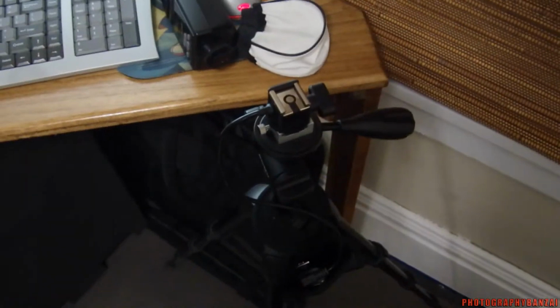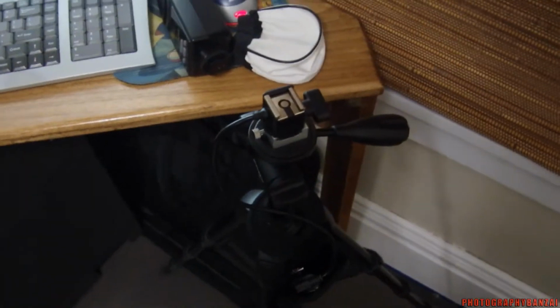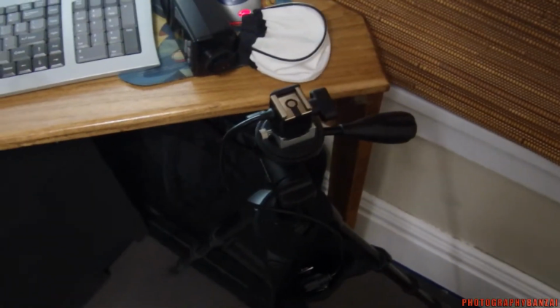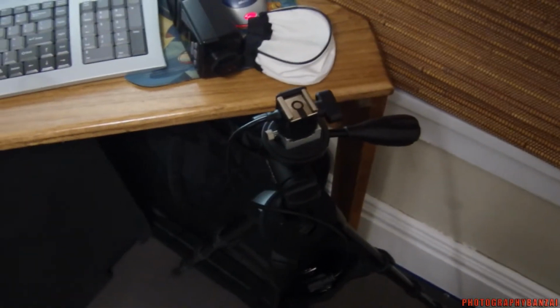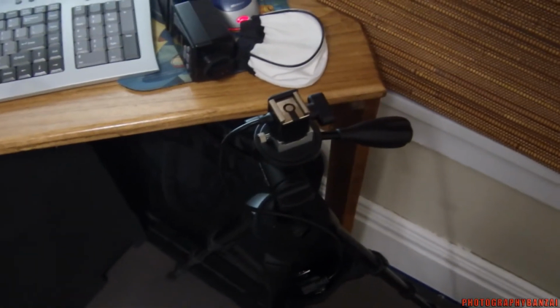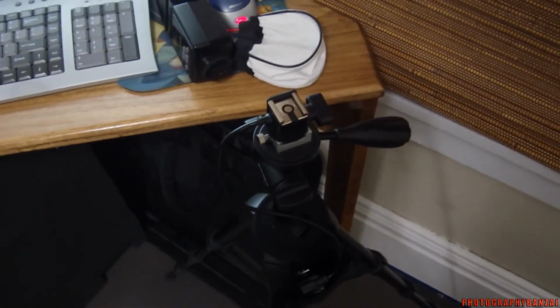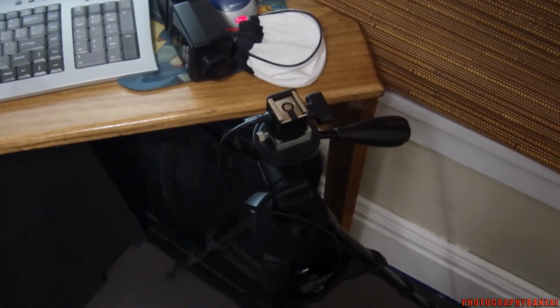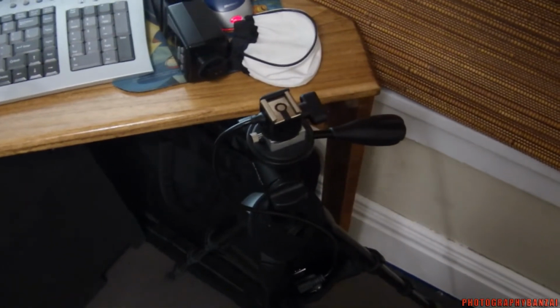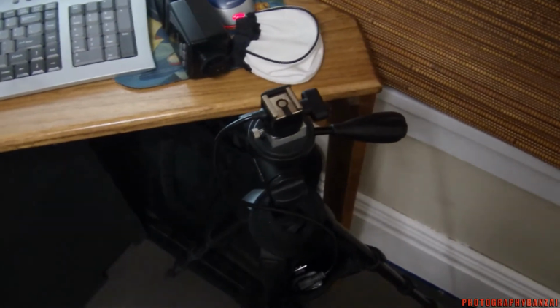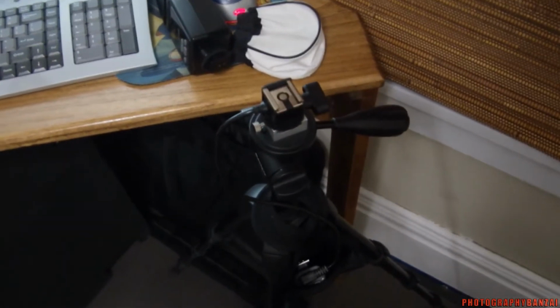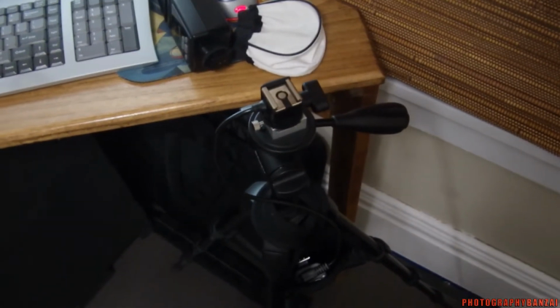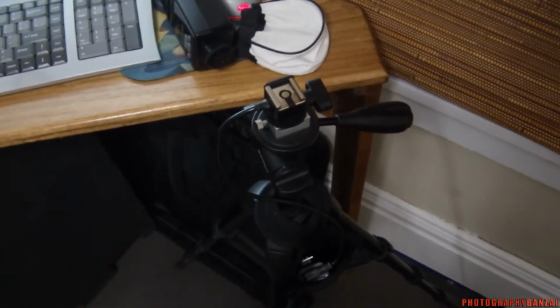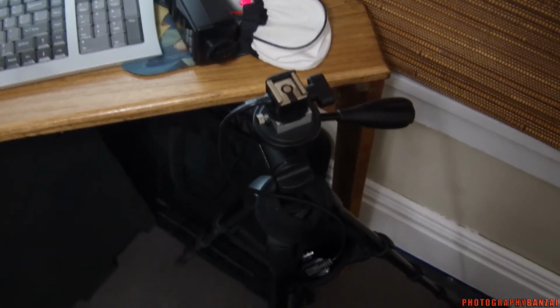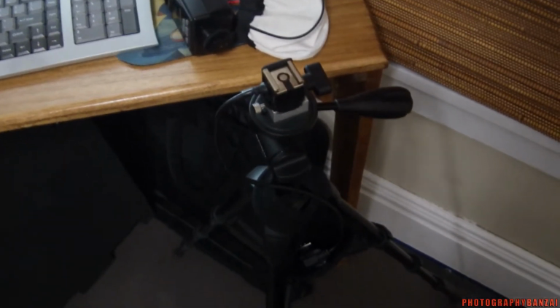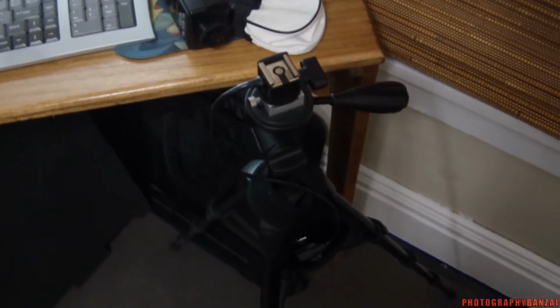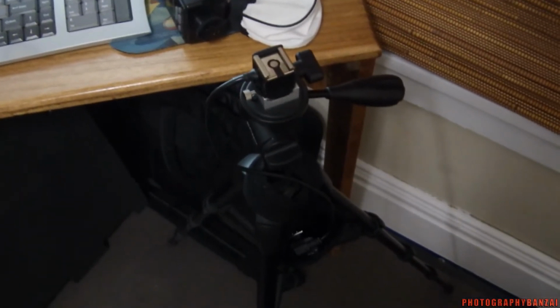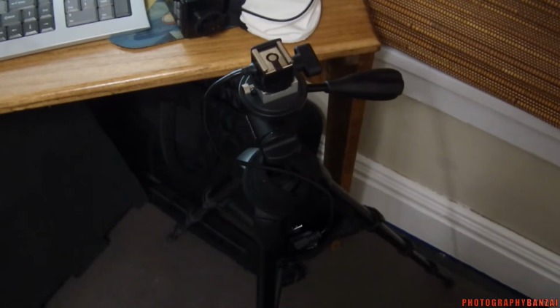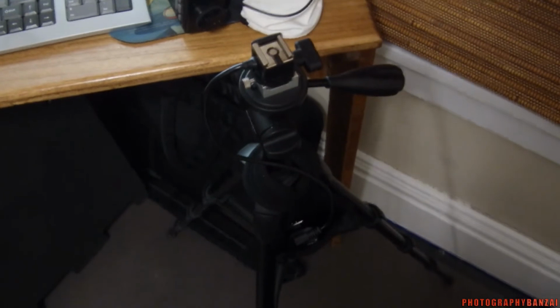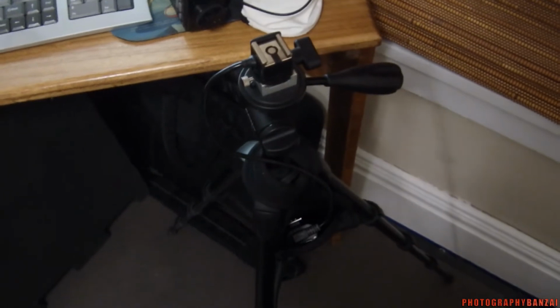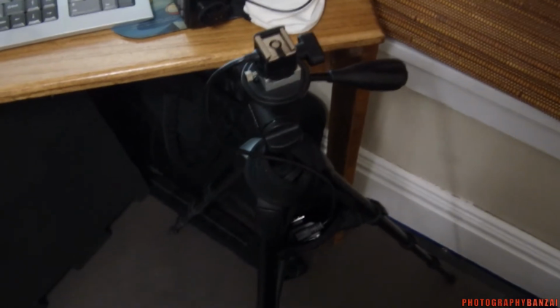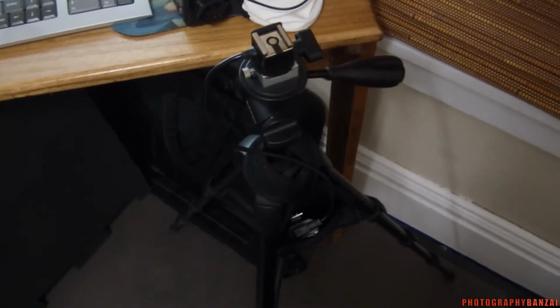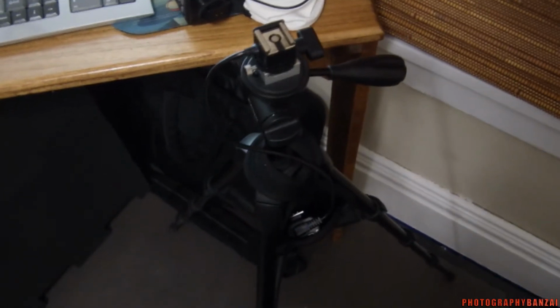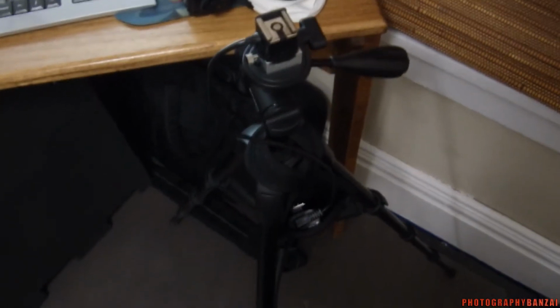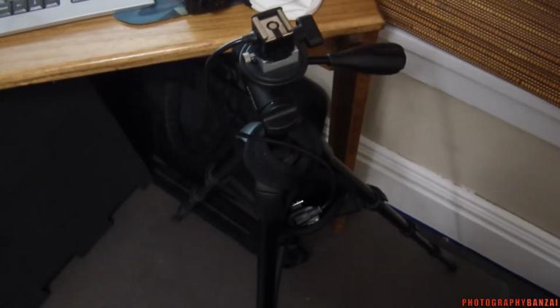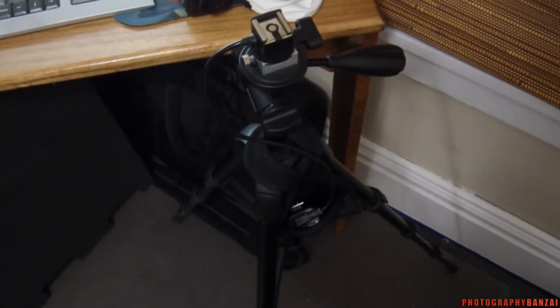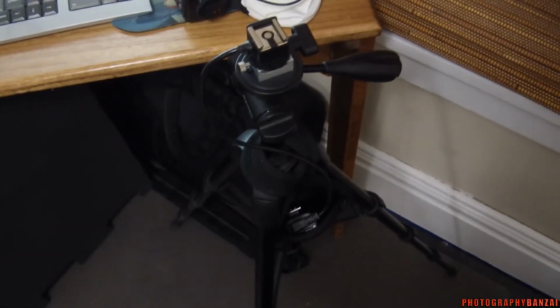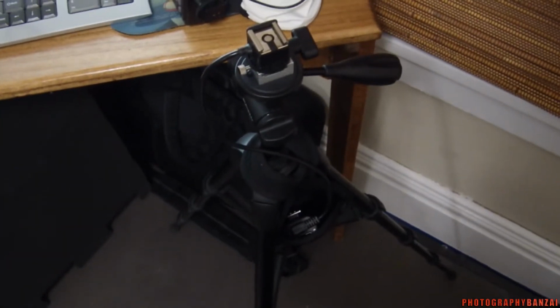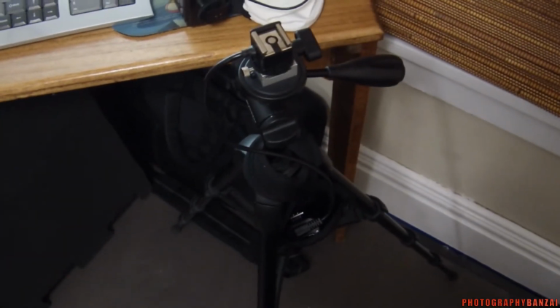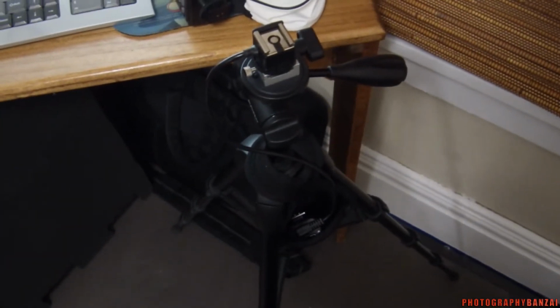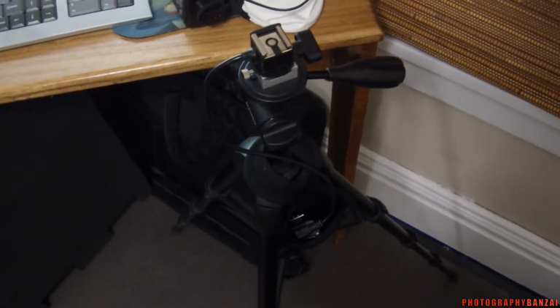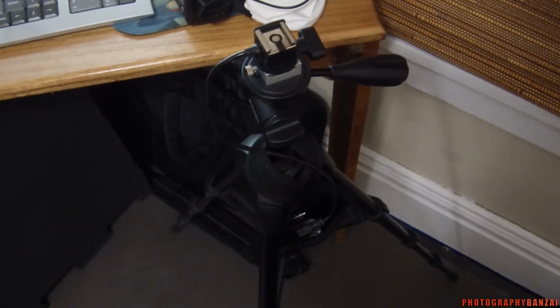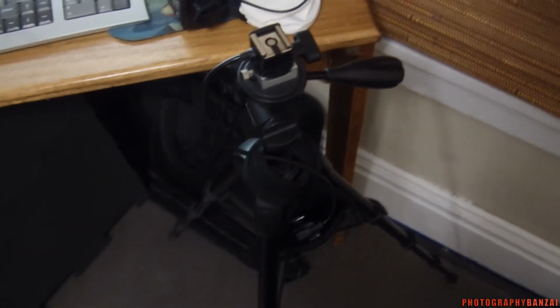Hey, this is Scott of DragFeedBanzai.com. Today I want to show you a little lighting setup that I have. This might be a secondary light or primary depending on how you work.